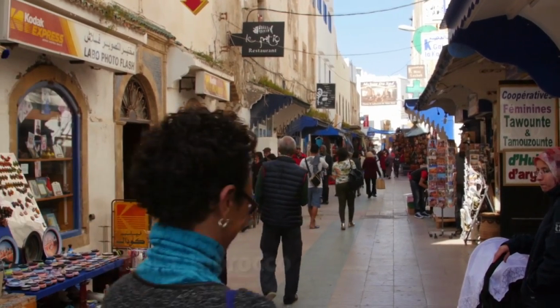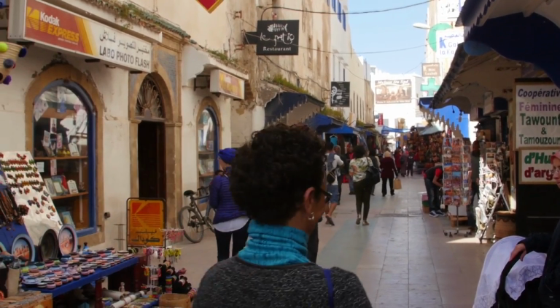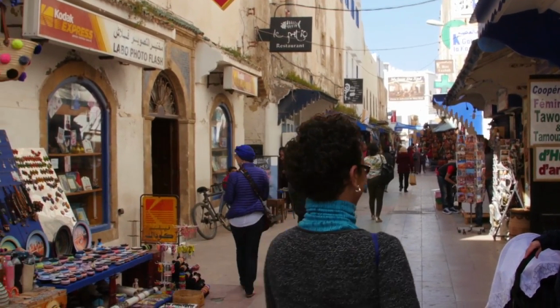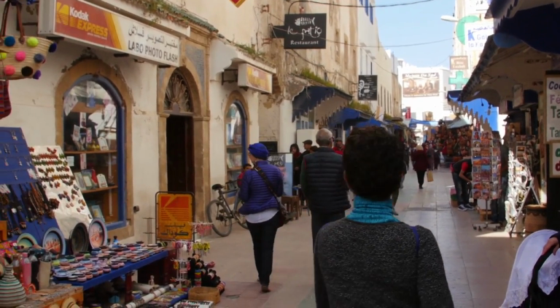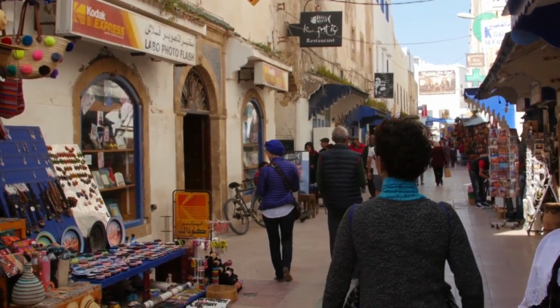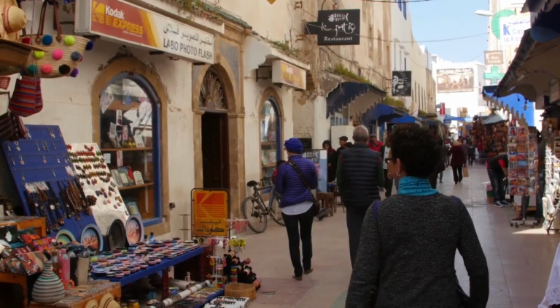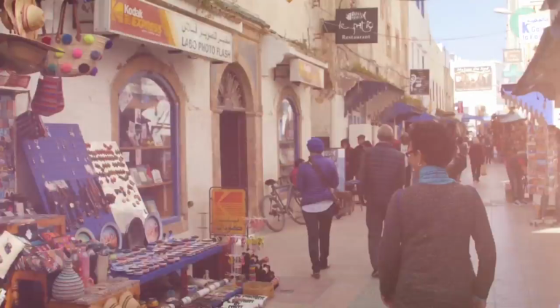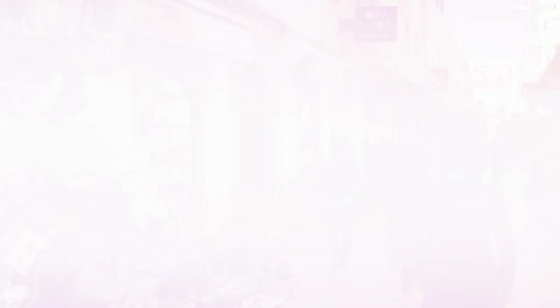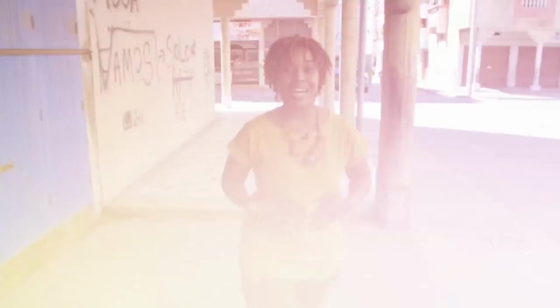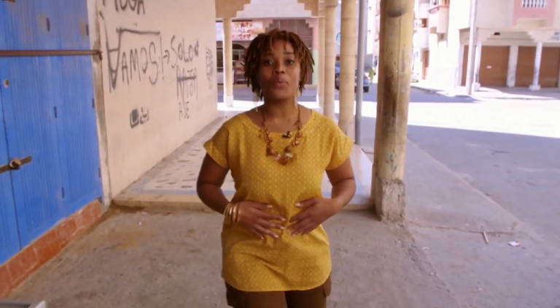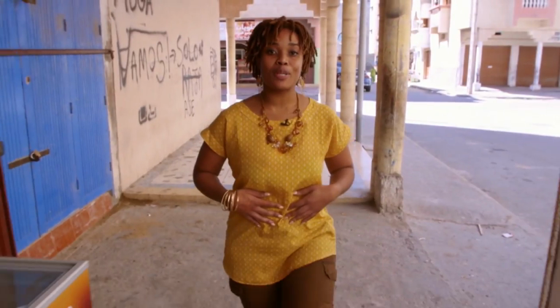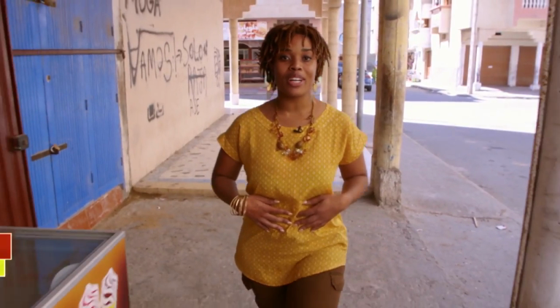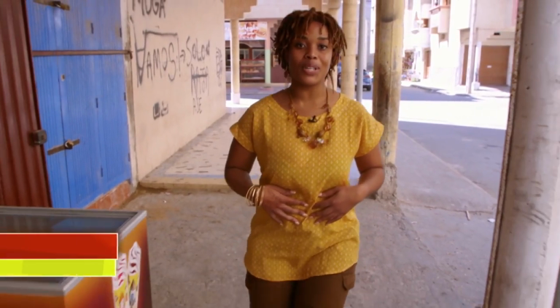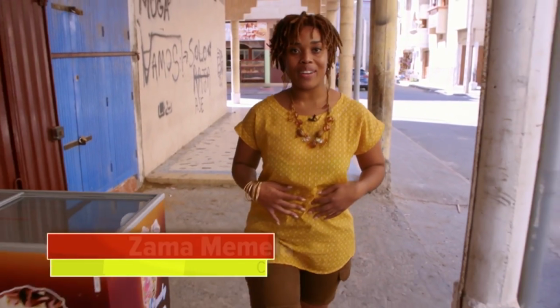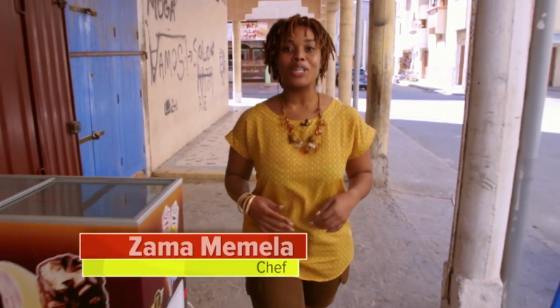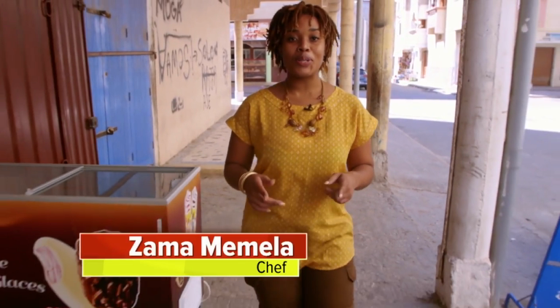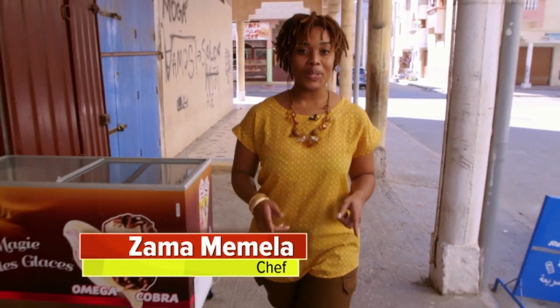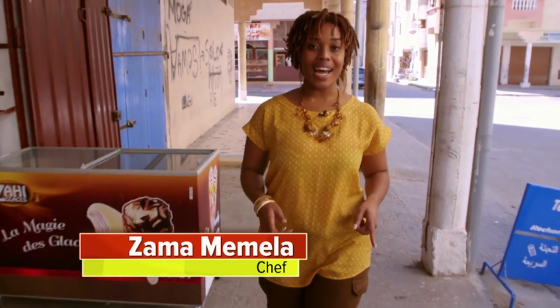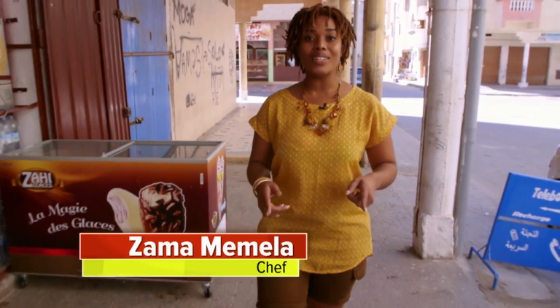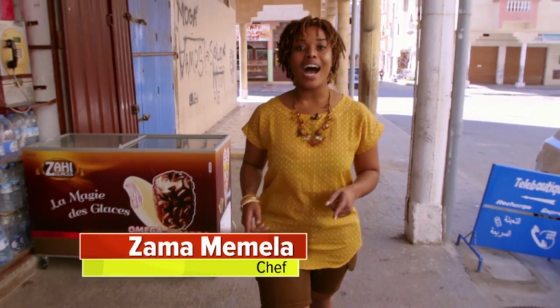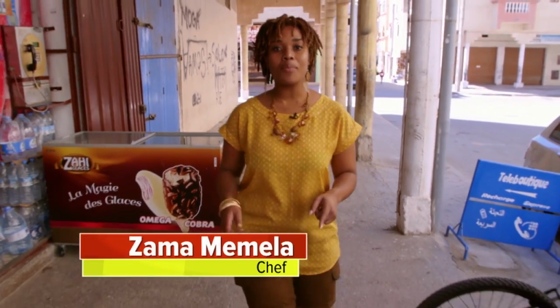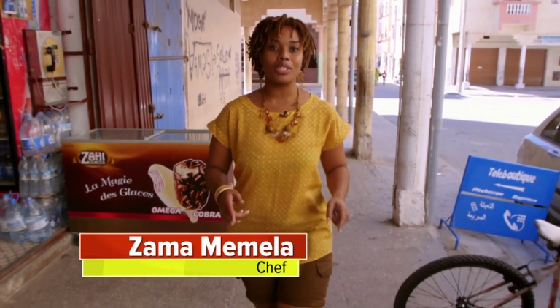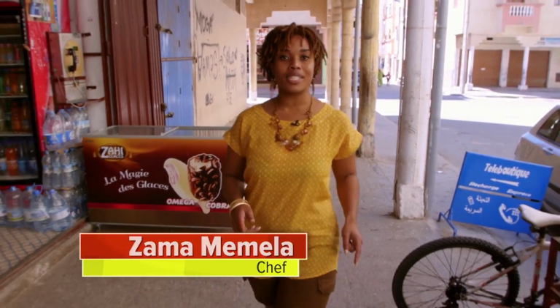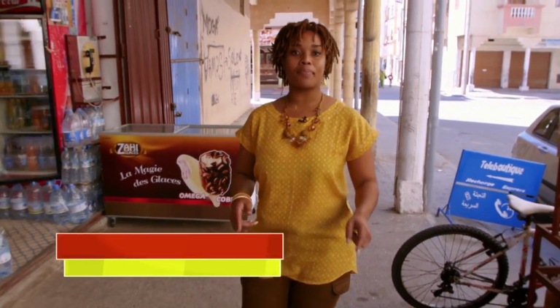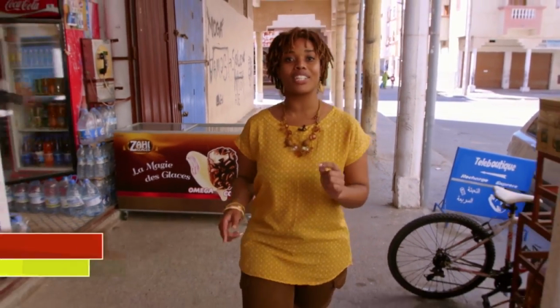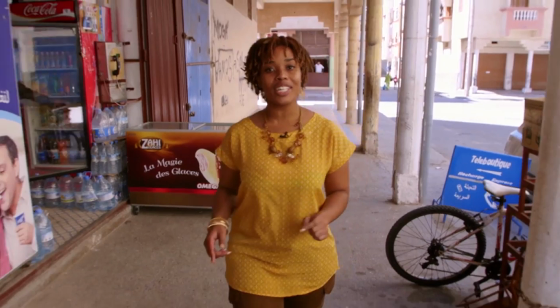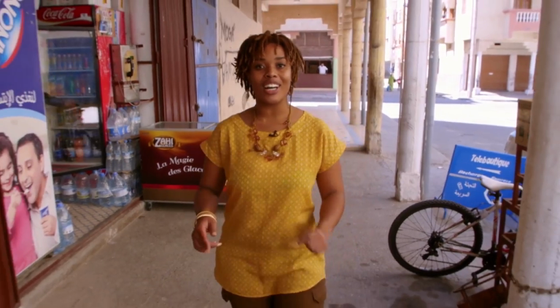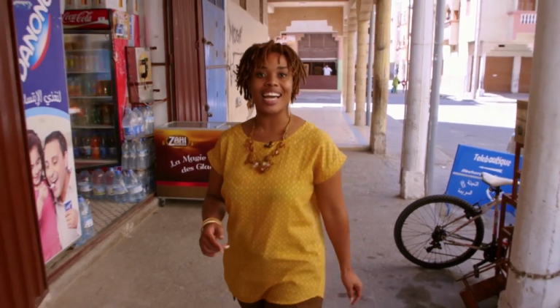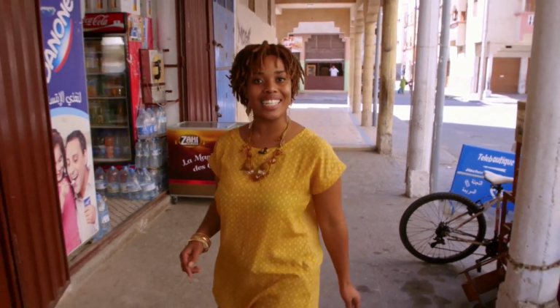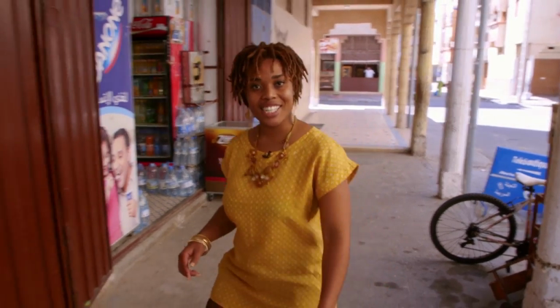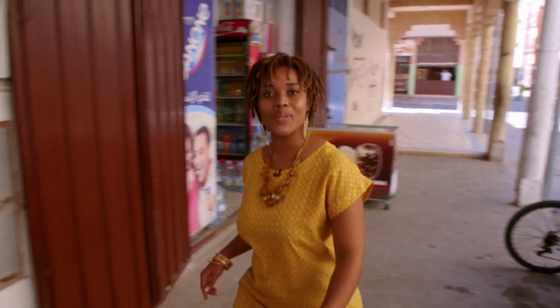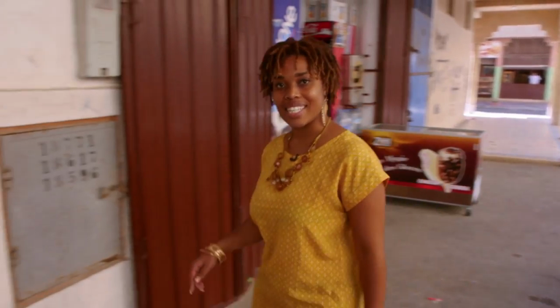You will truly work up an appetite when exploring Essaouira, so to sort that out, I'm going to participate in a cooking class at Khadija's Cuisina.